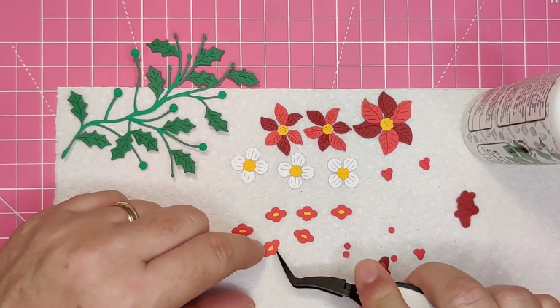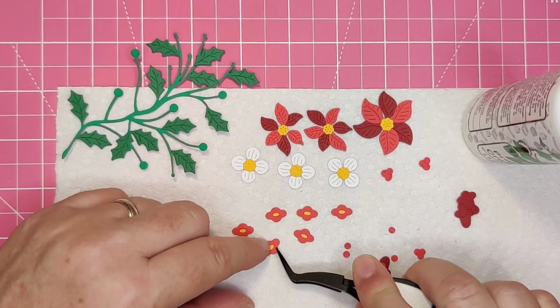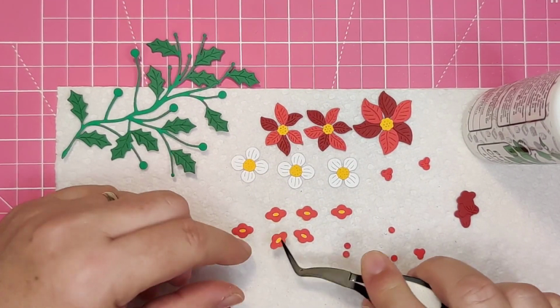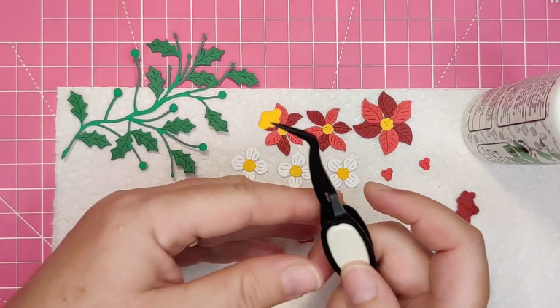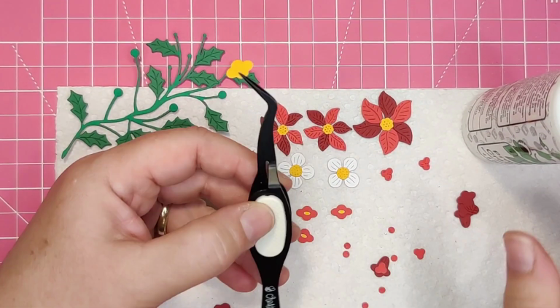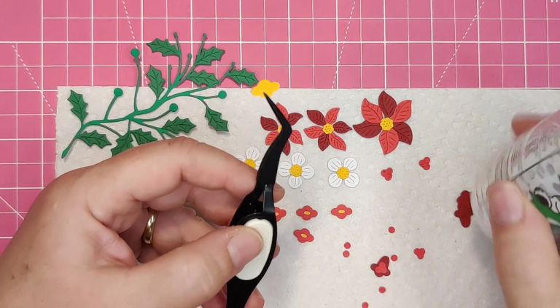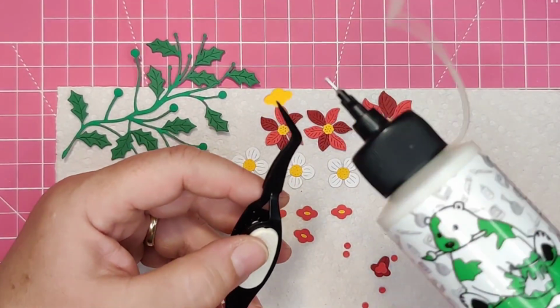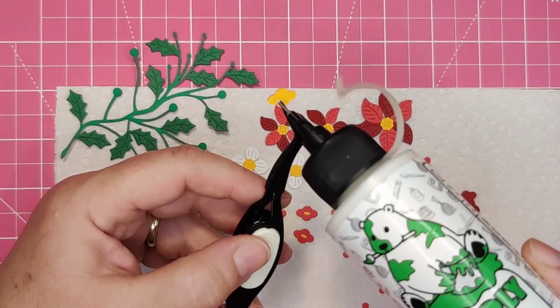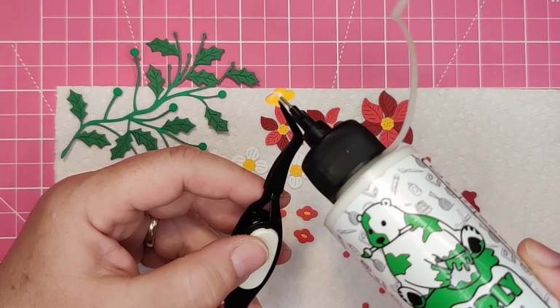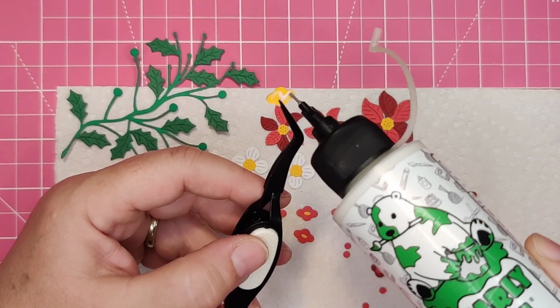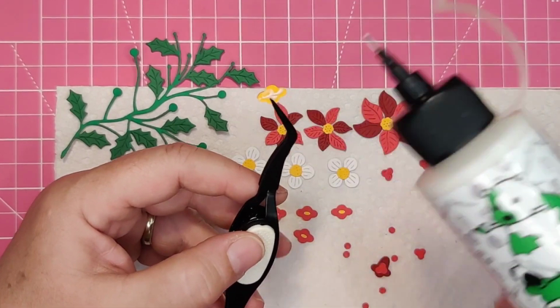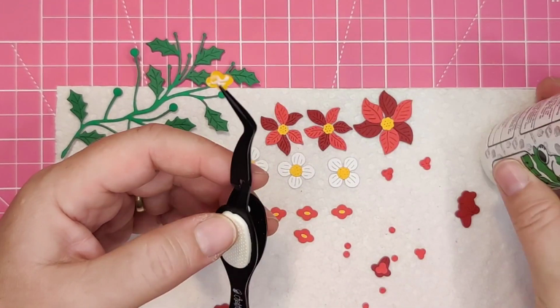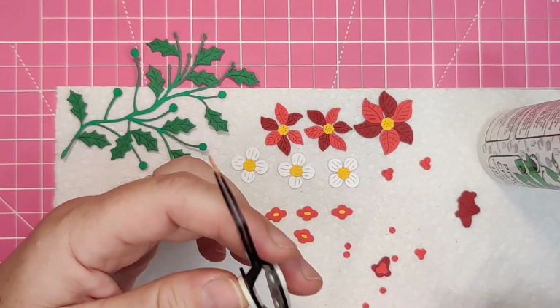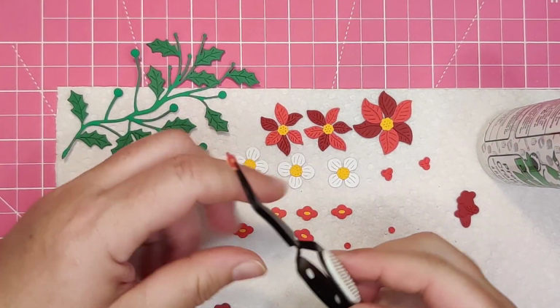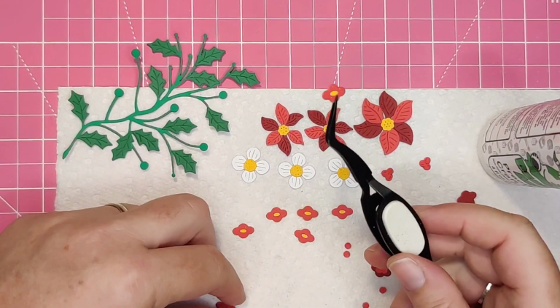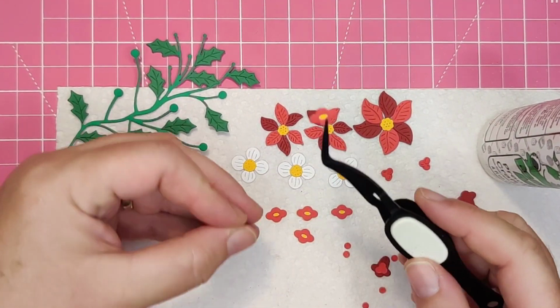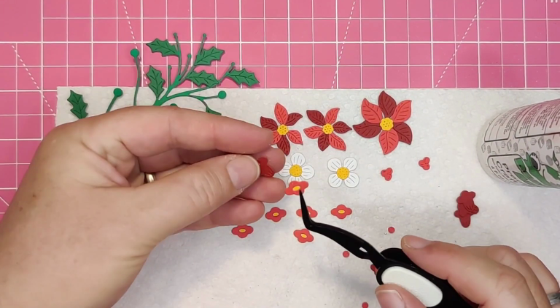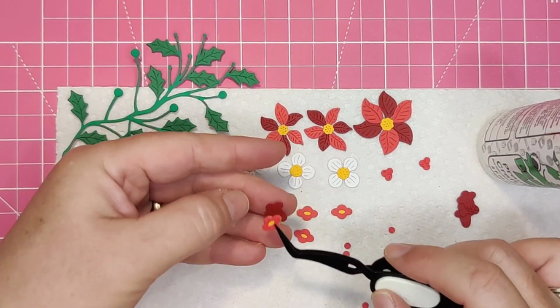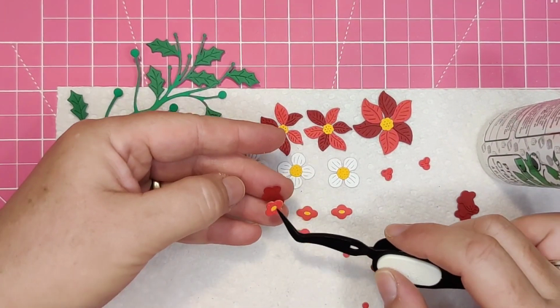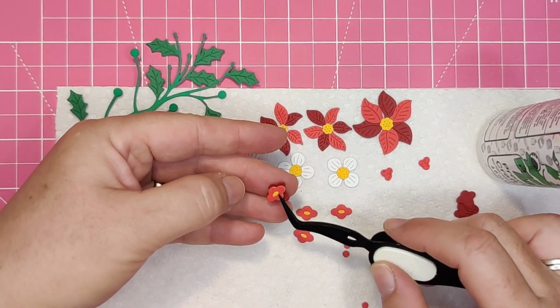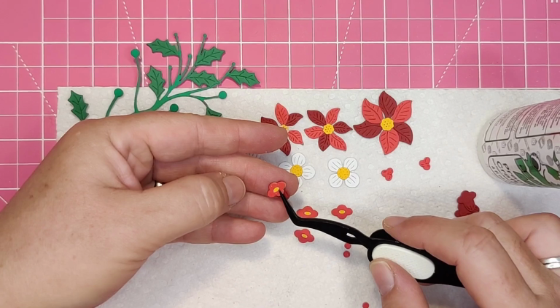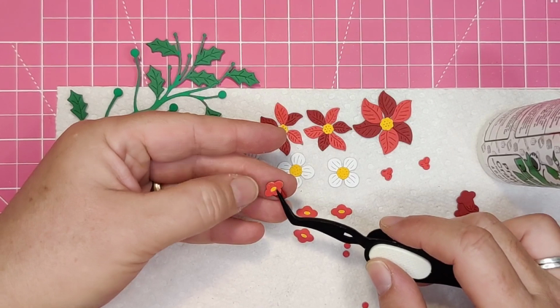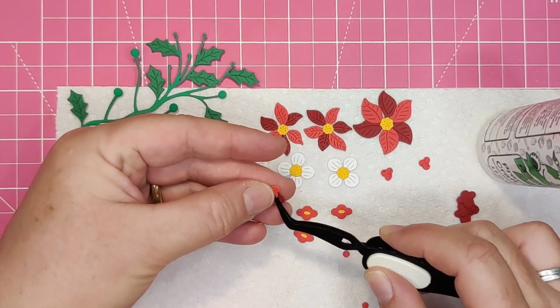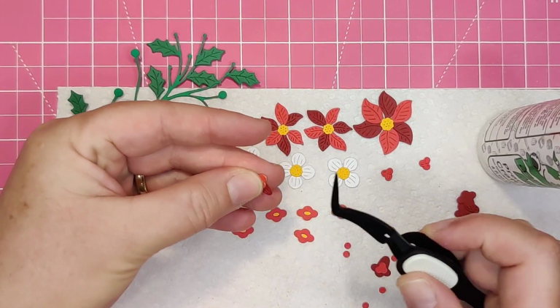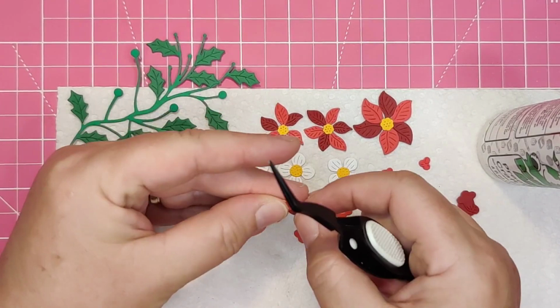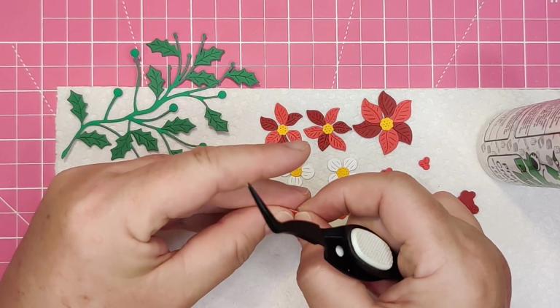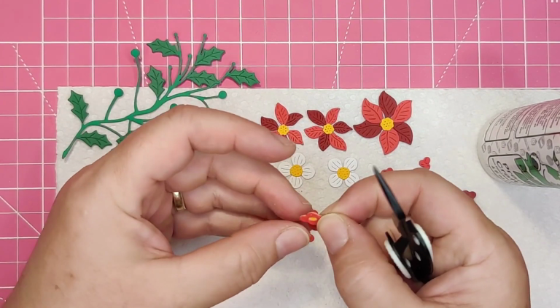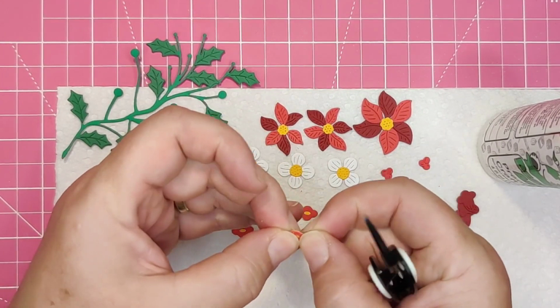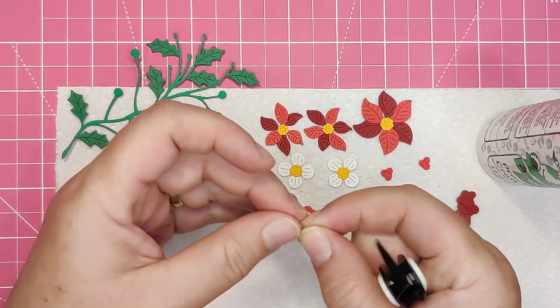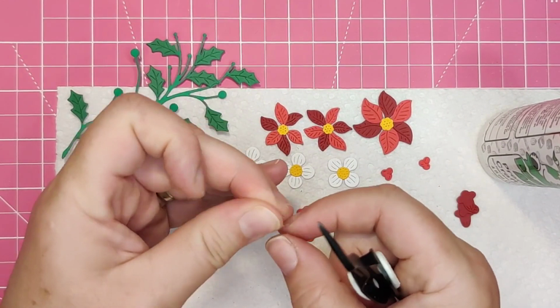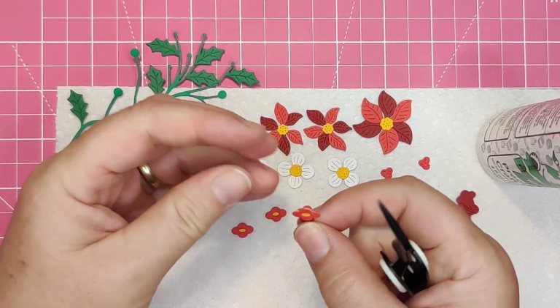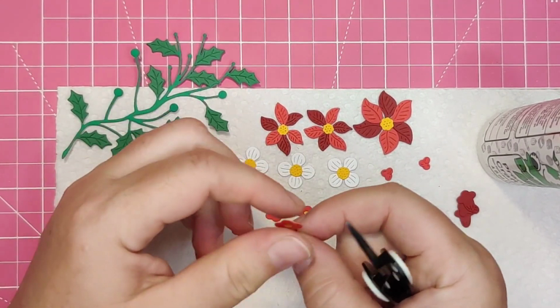Here you can see how the top of the flower is adhered to the trumpet section to make a small, truly three-dimensional flower. There are six of these little flowers in the die set and all six of them cut at once.